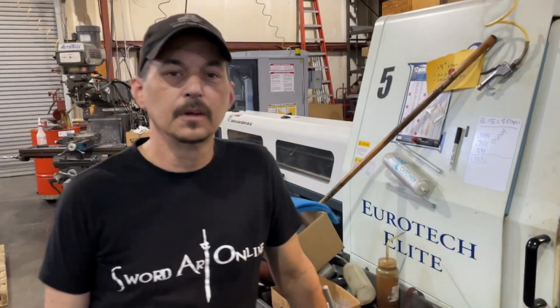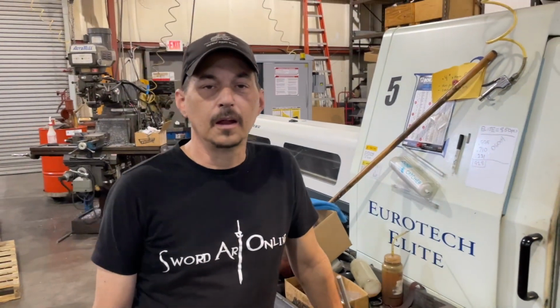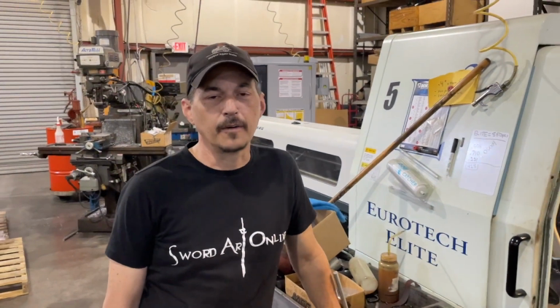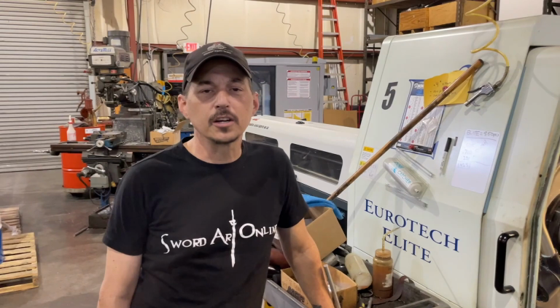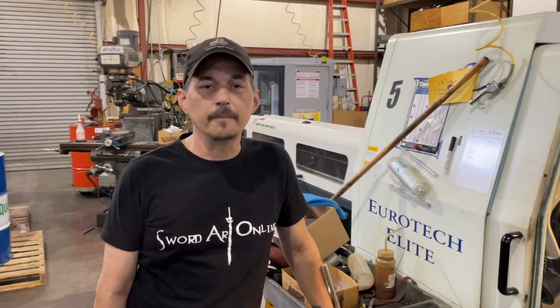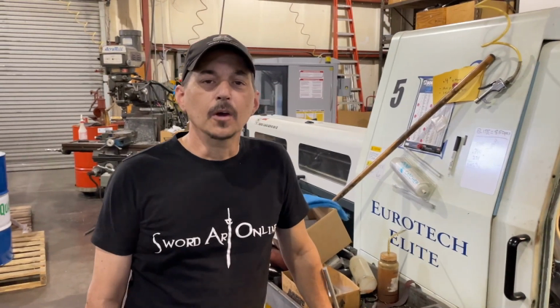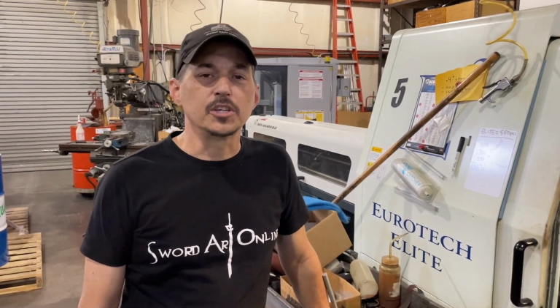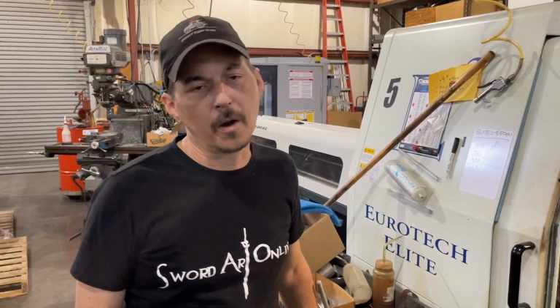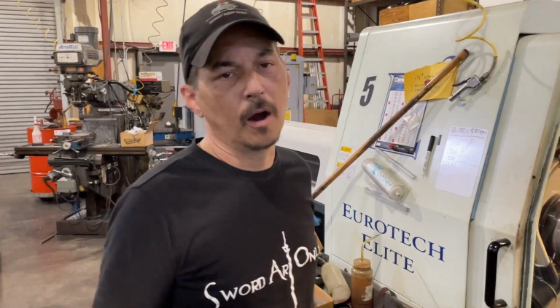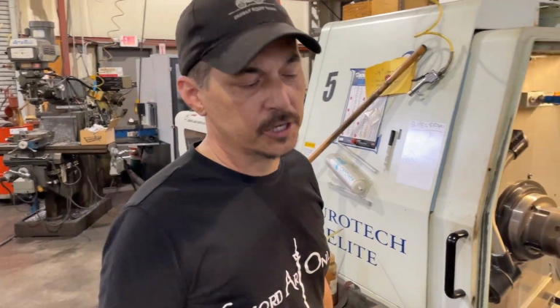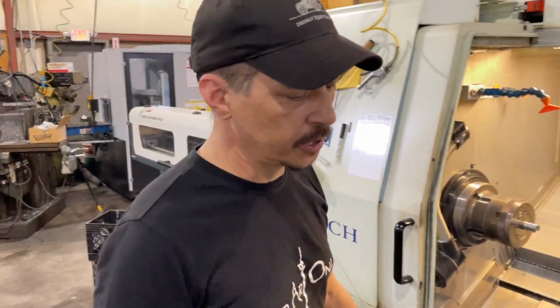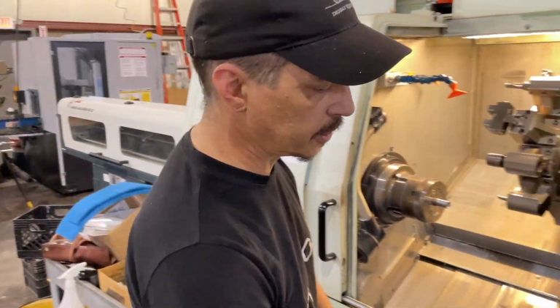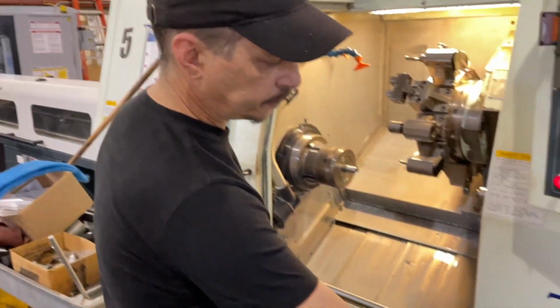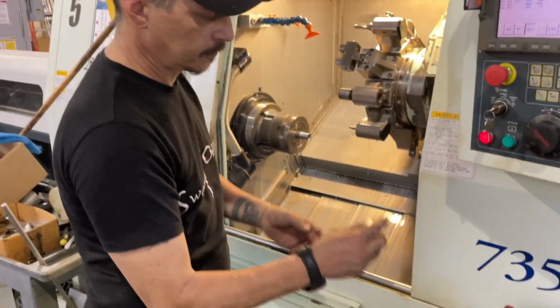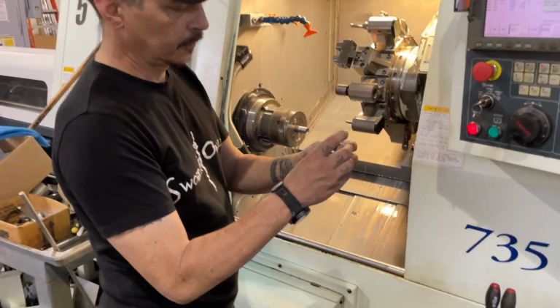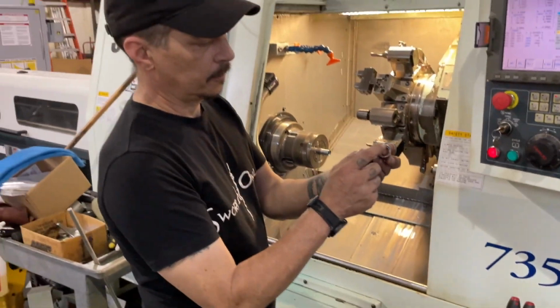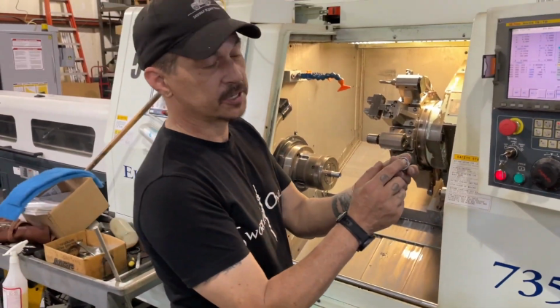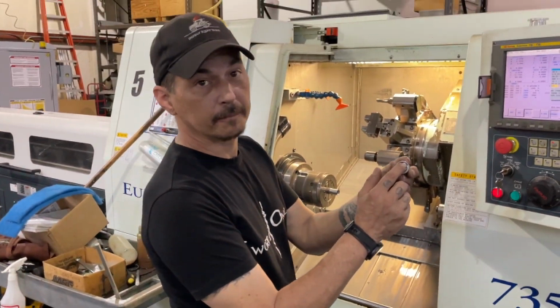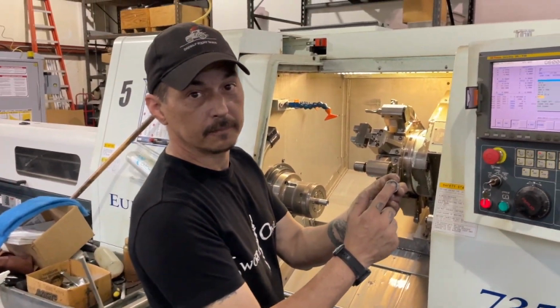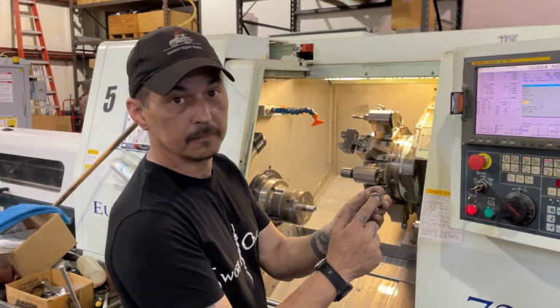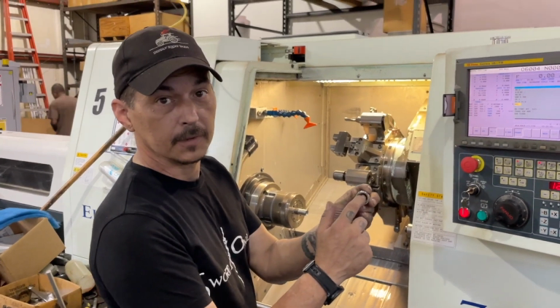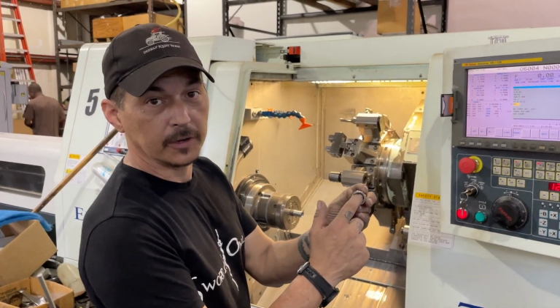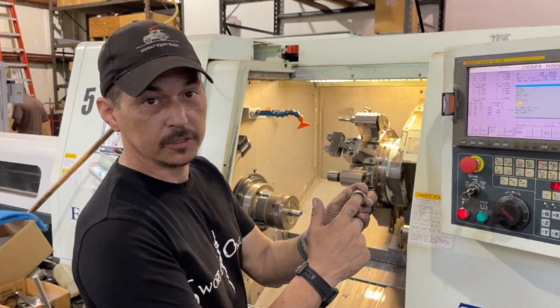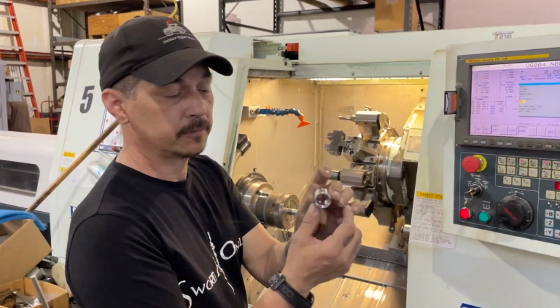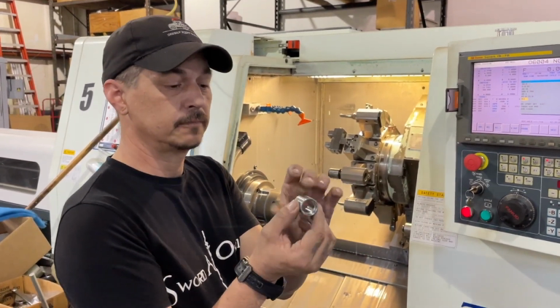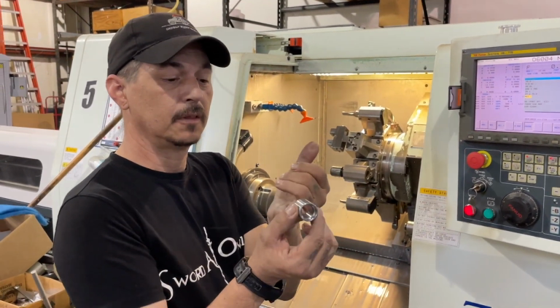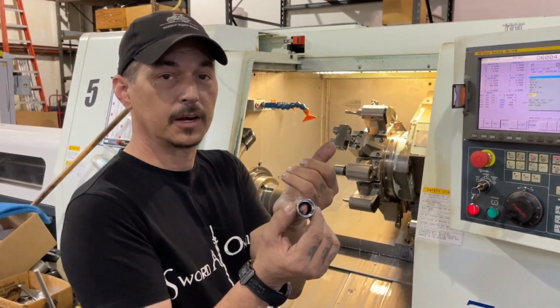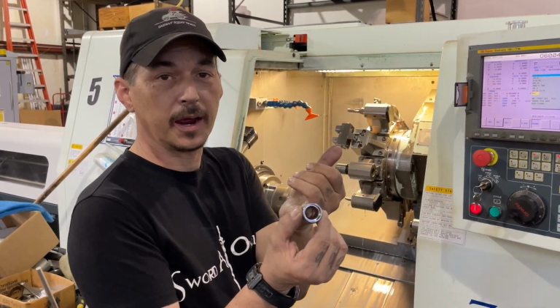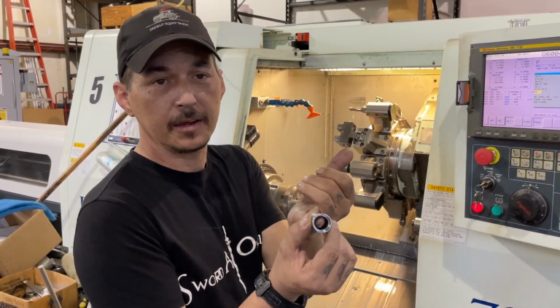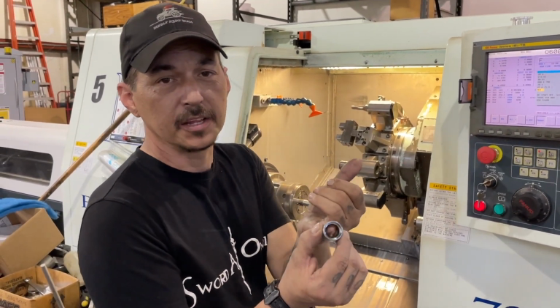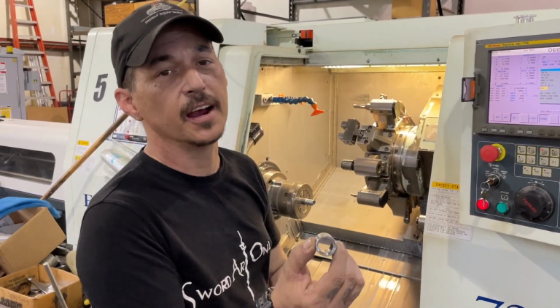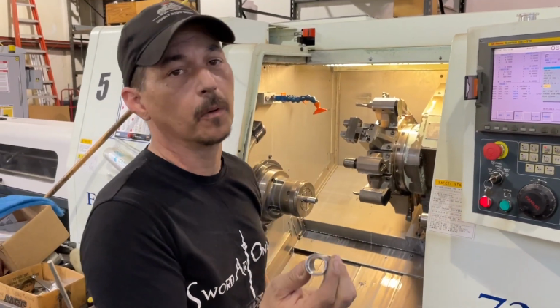And here we have our third step, which is a boring bar, which actually goes in, puts a step, and then turns the actual ID to the size that we want.